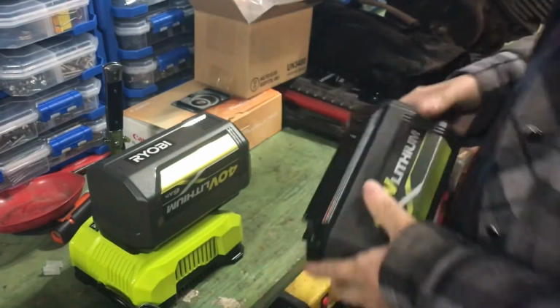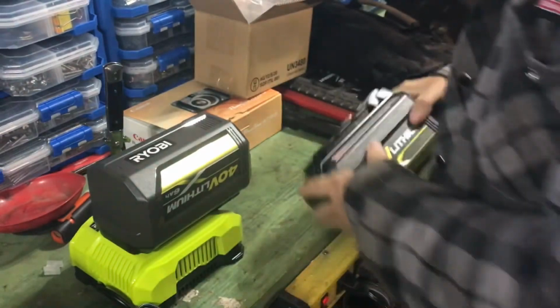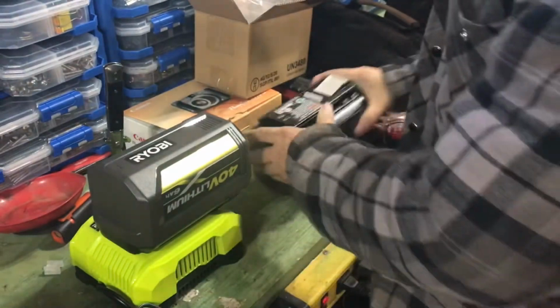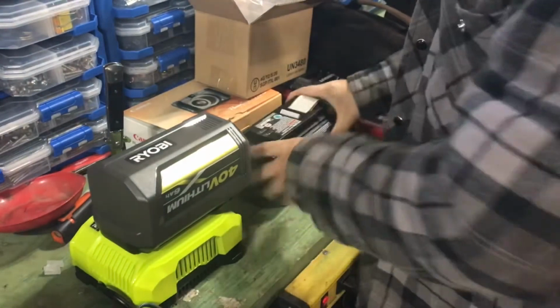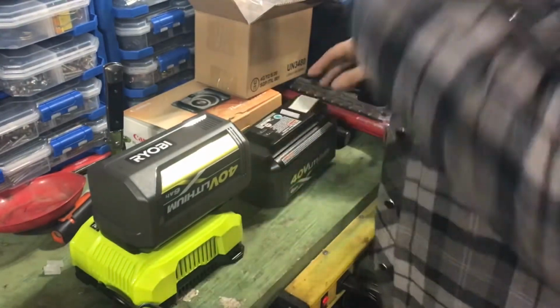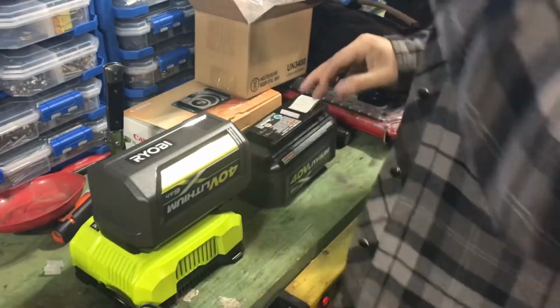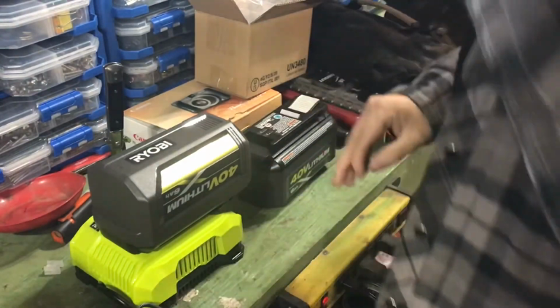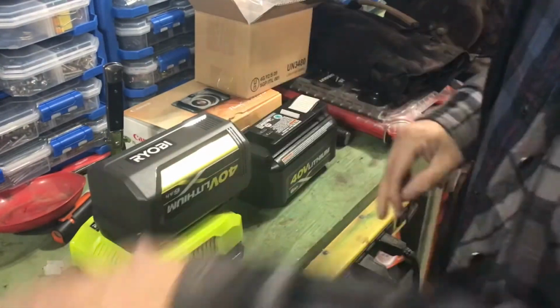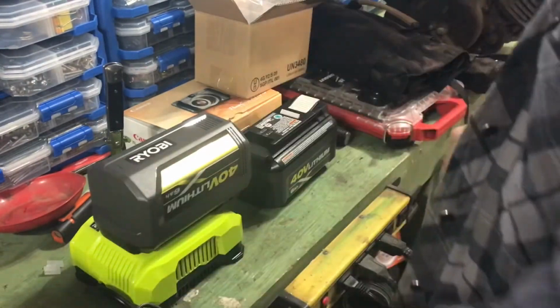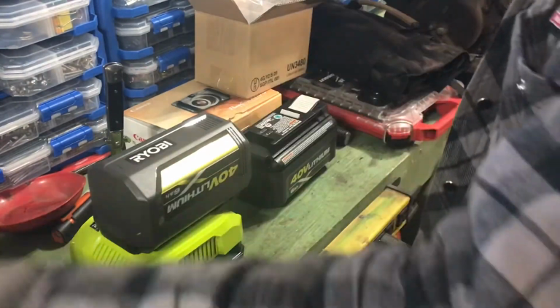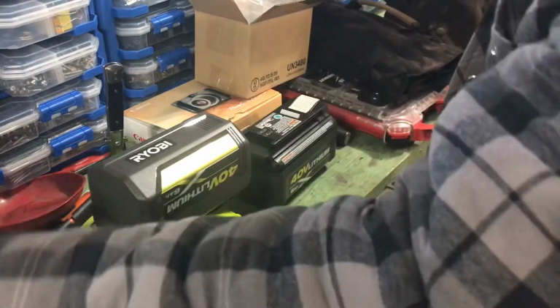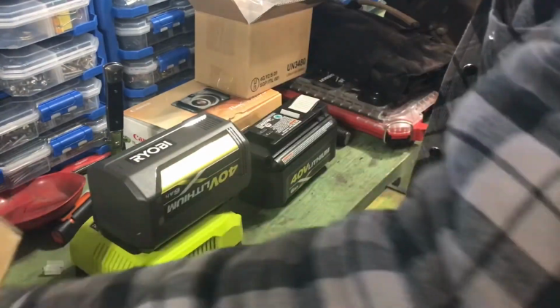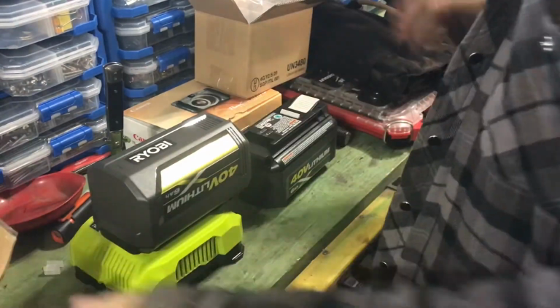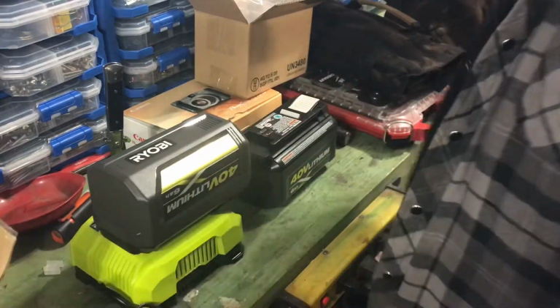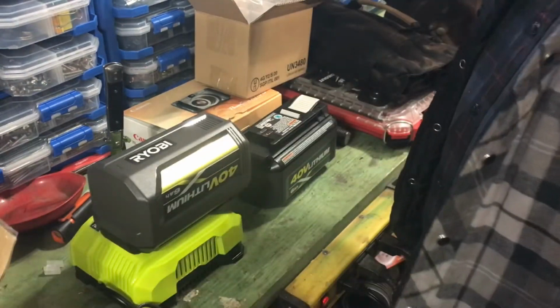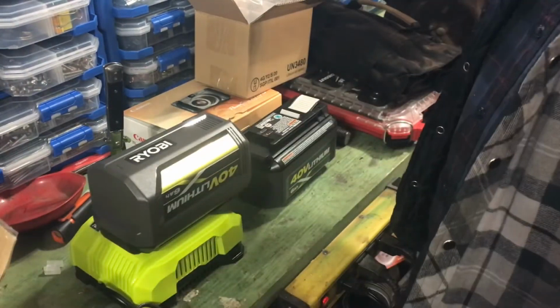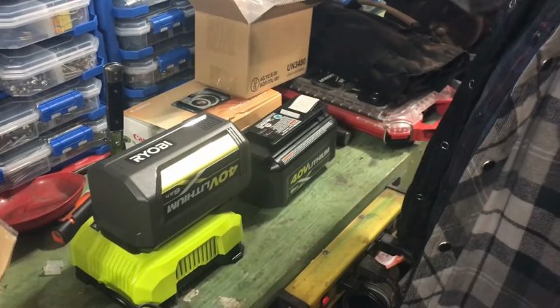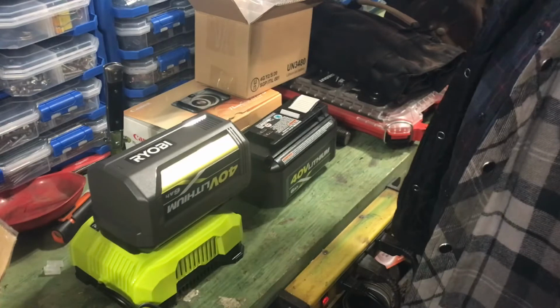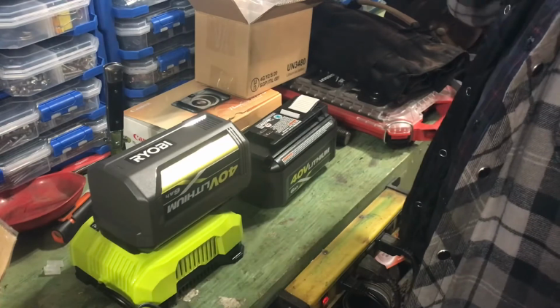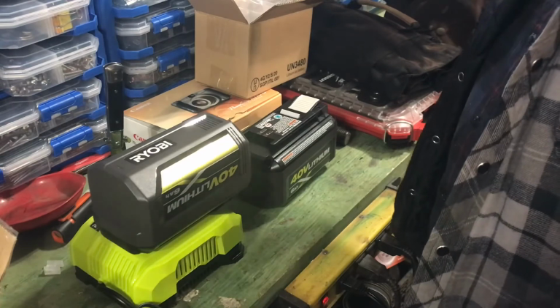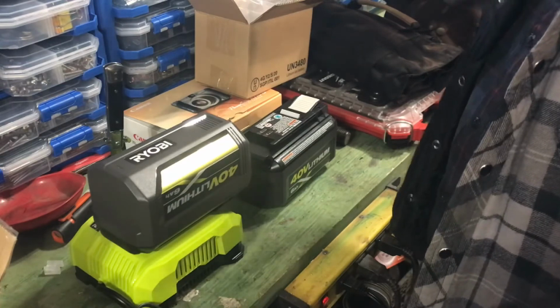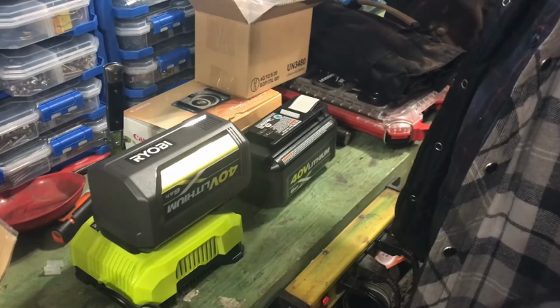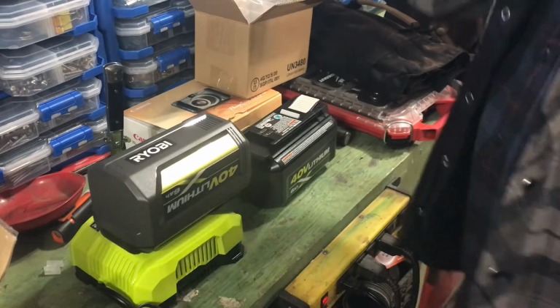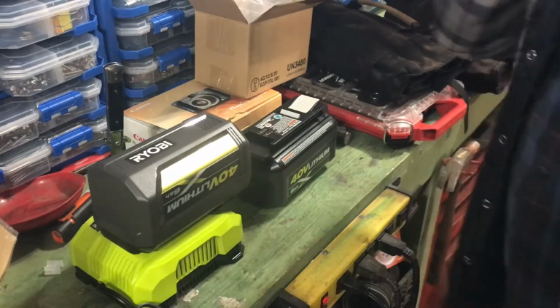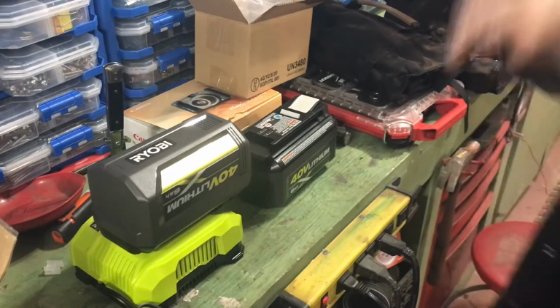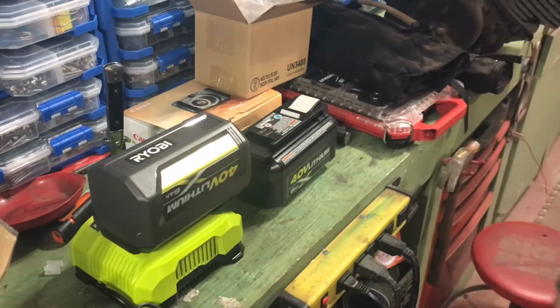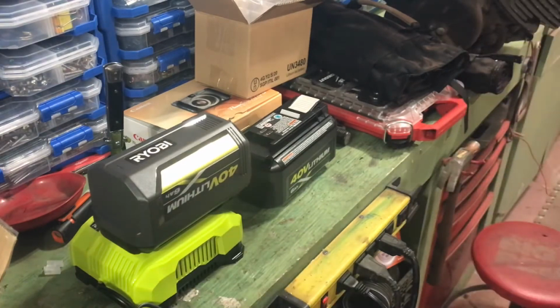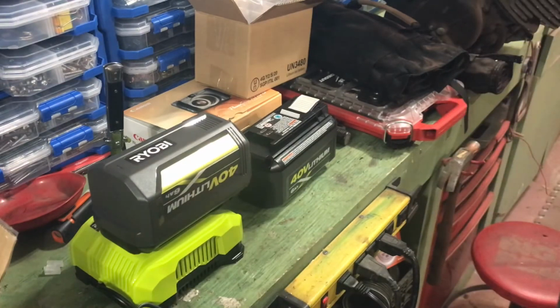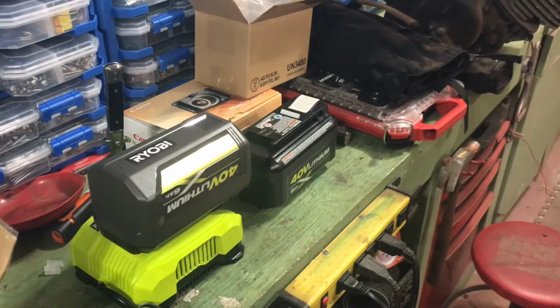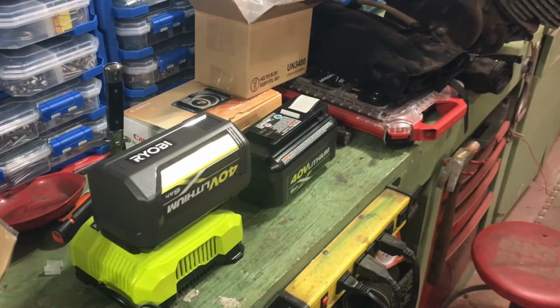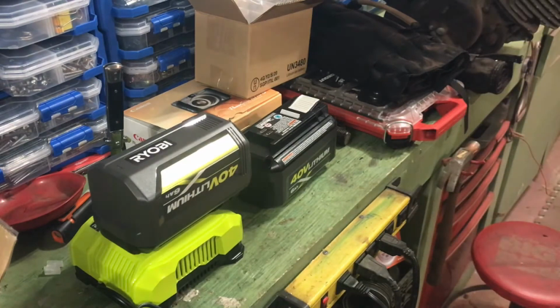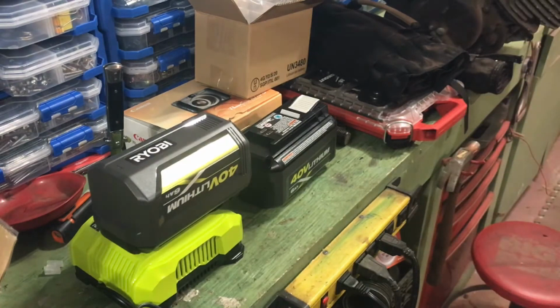This one has one bar too, so we're going to have to let them charge for a while before I try it out. Then I'll put the battery in, try it out, and show you guys how it works.